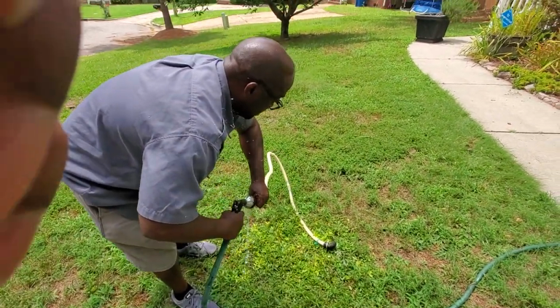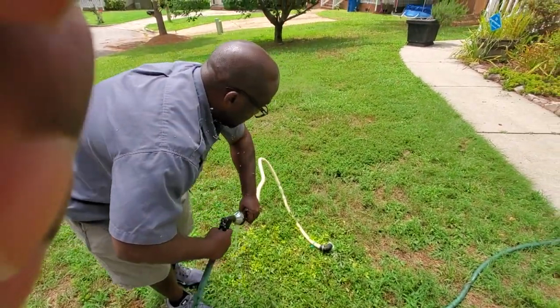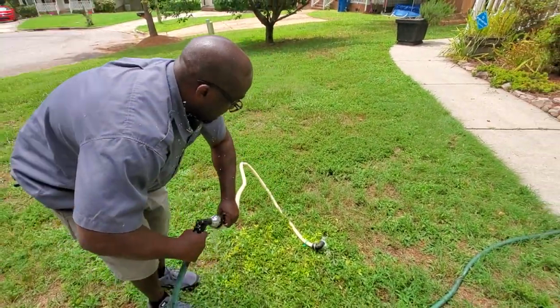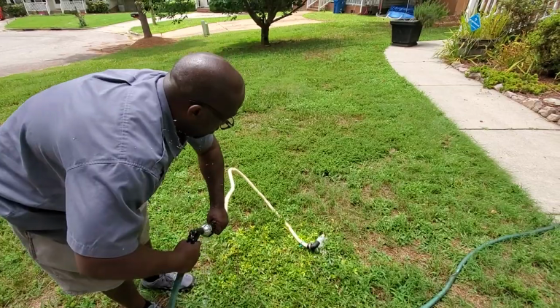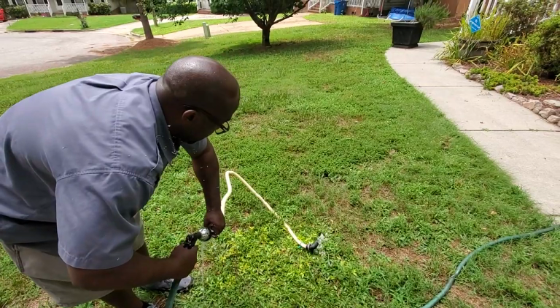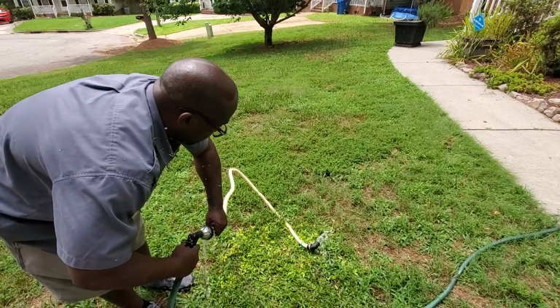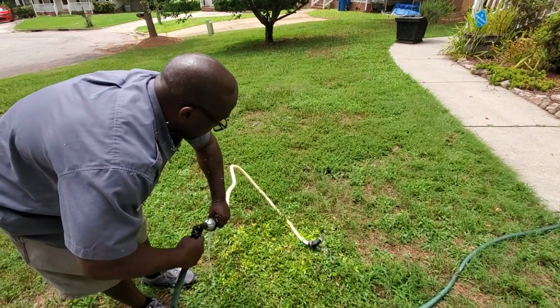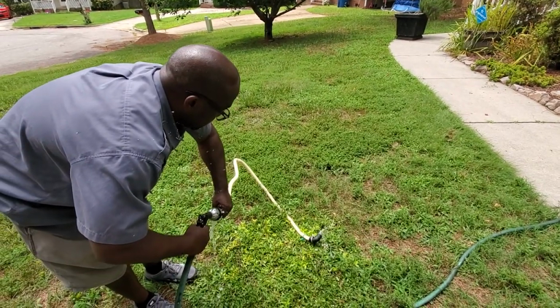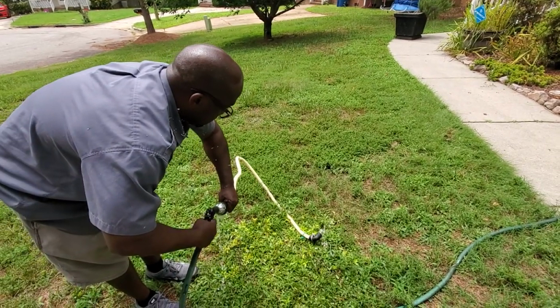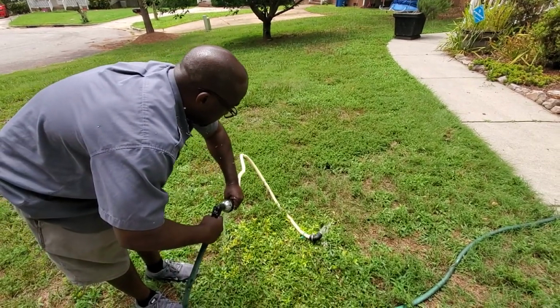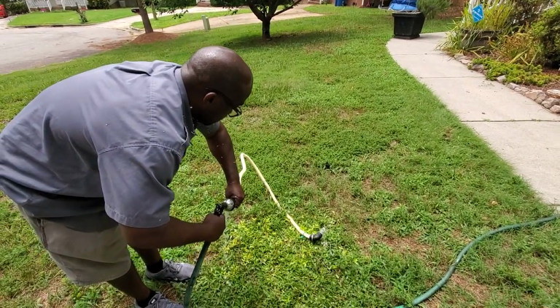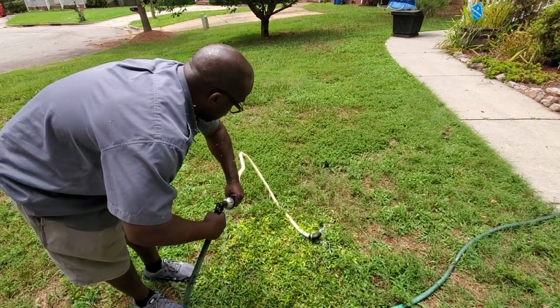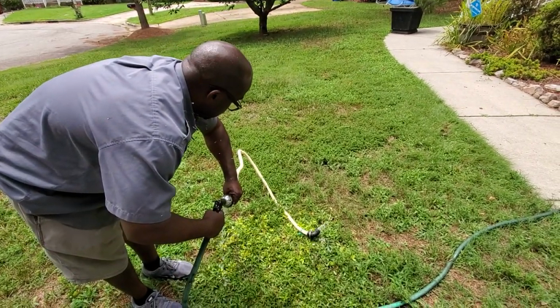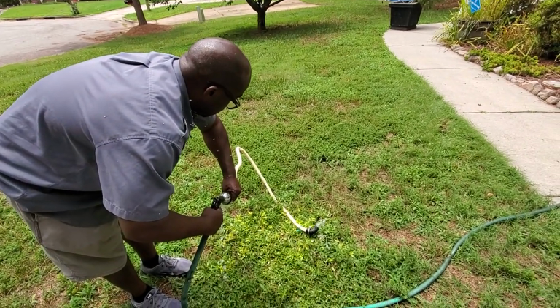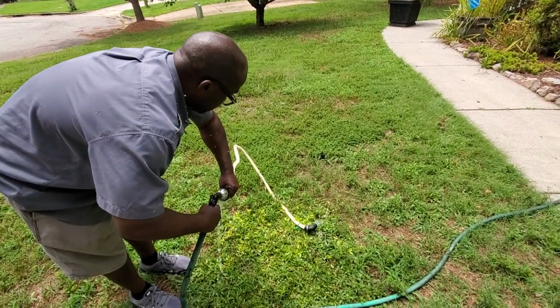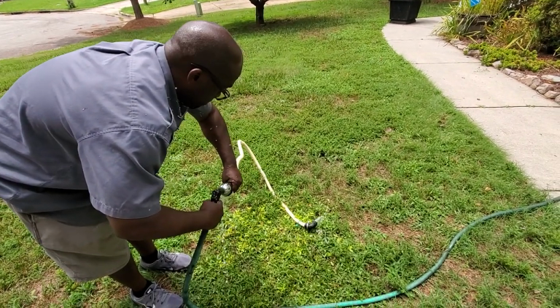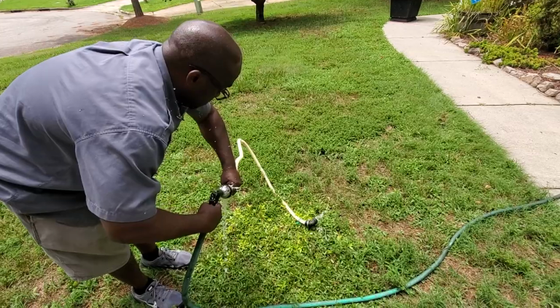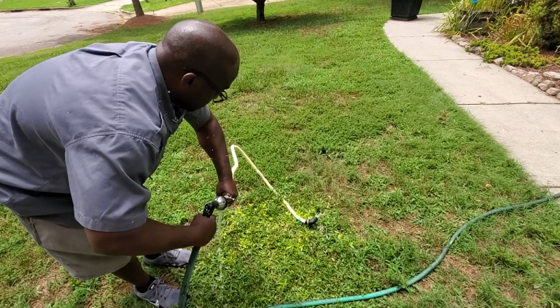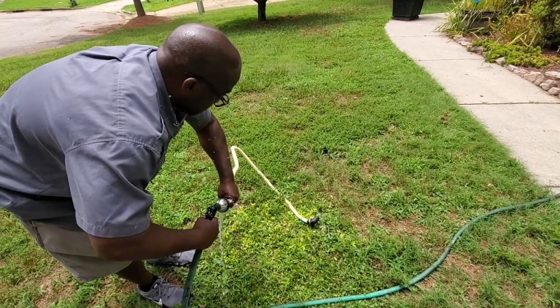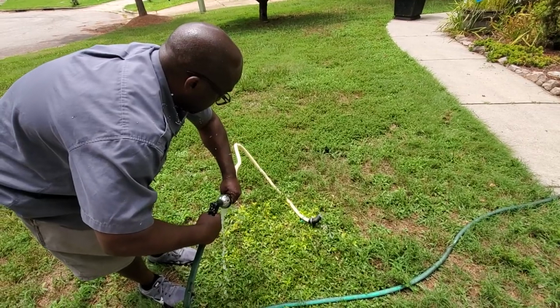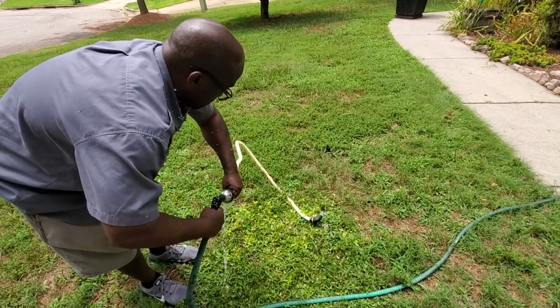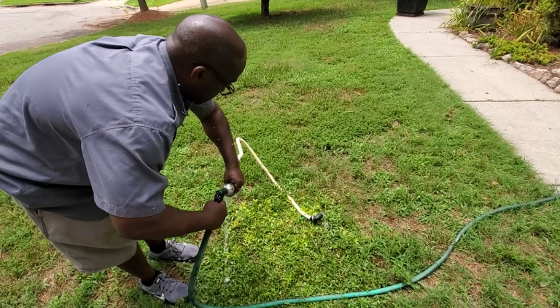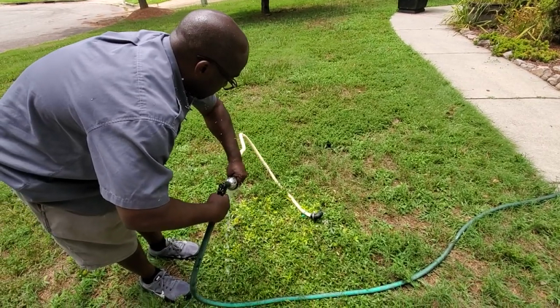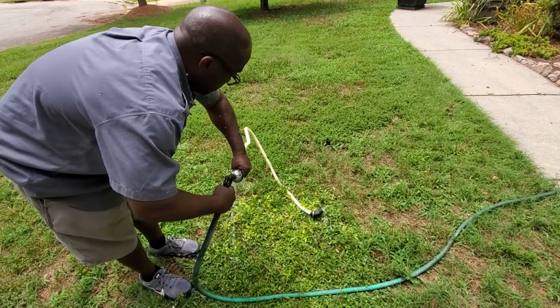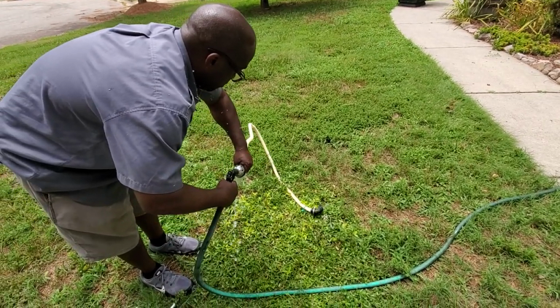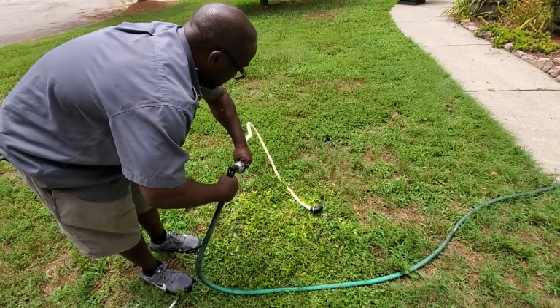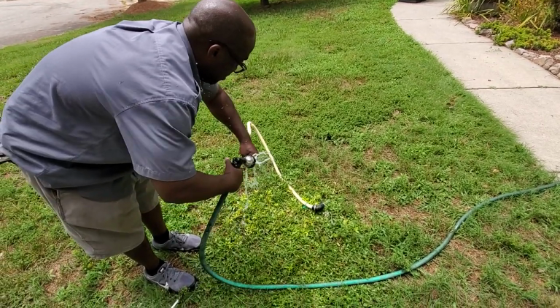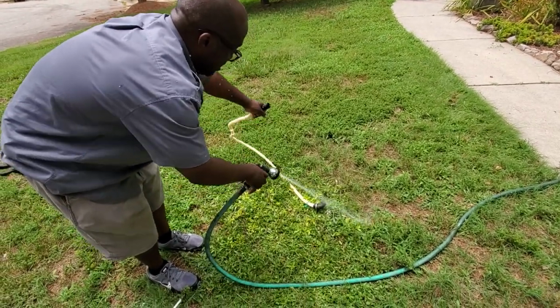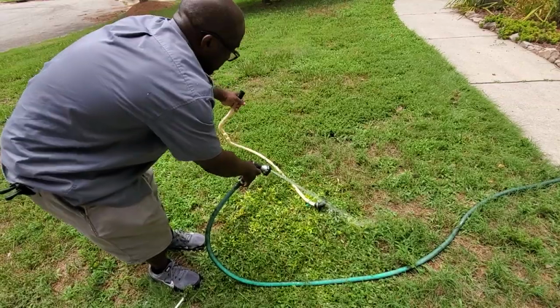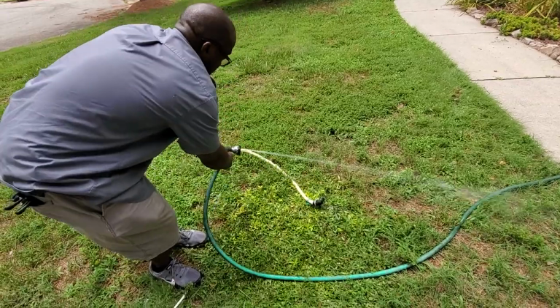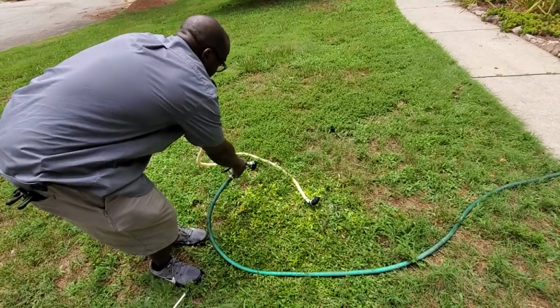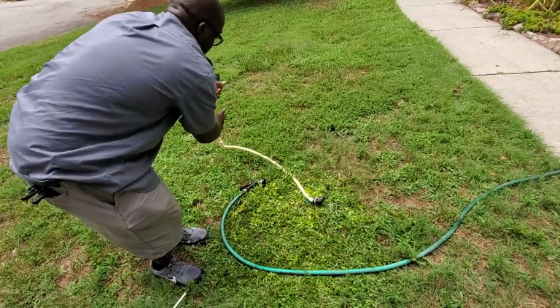See? Now I see water coming out. We're going to do this until we get the drain actually cleaned out.